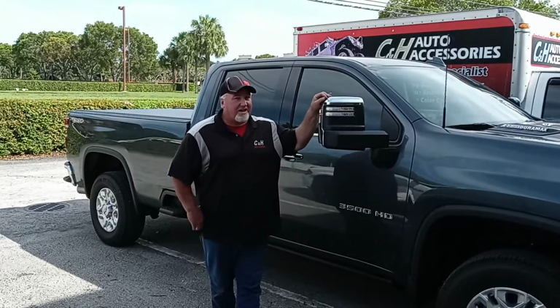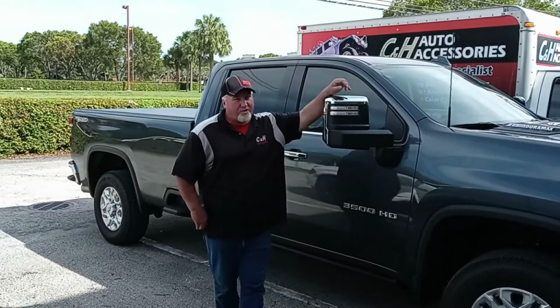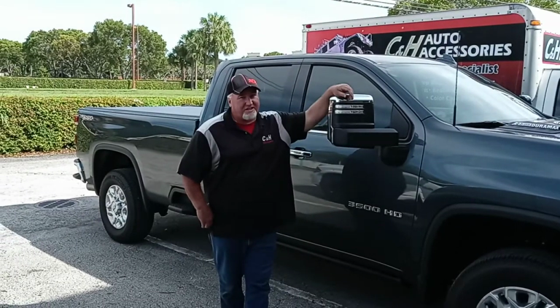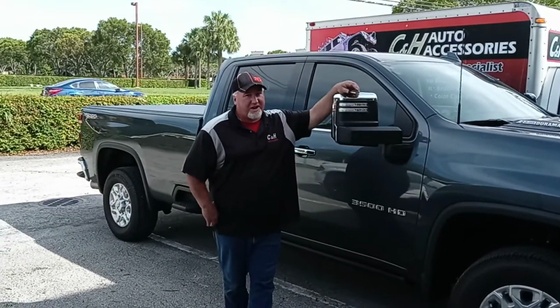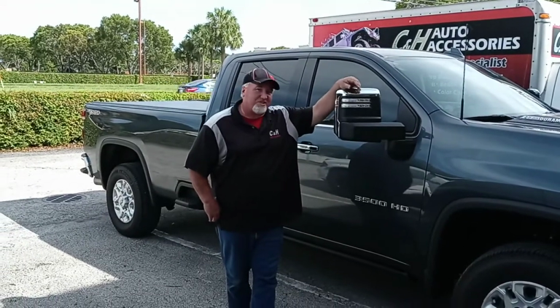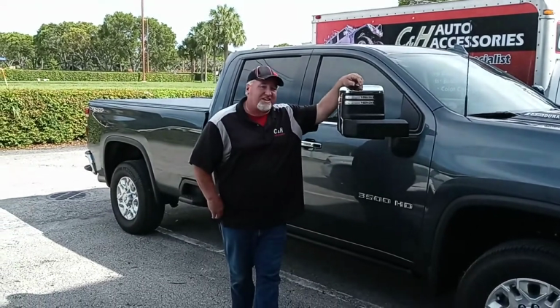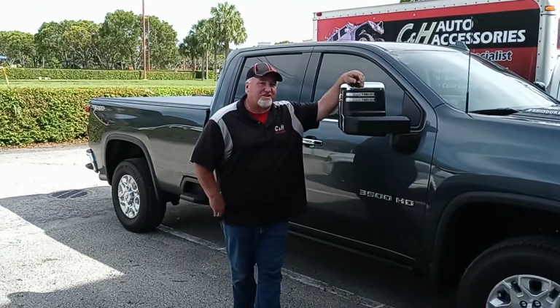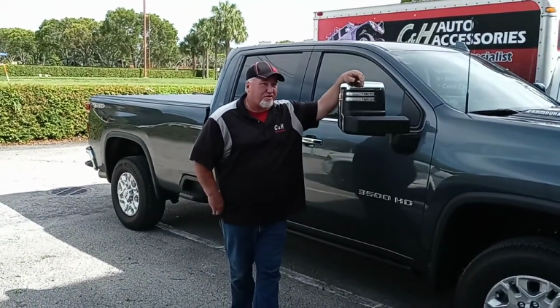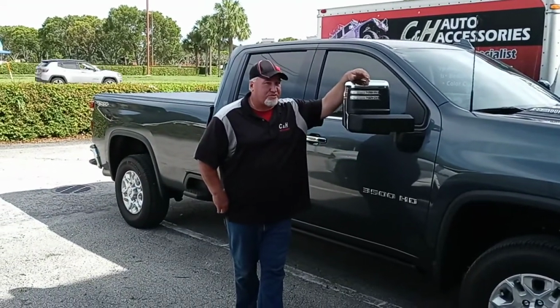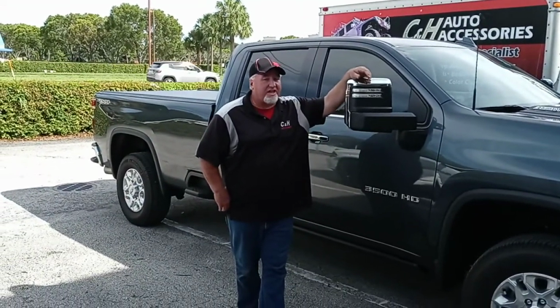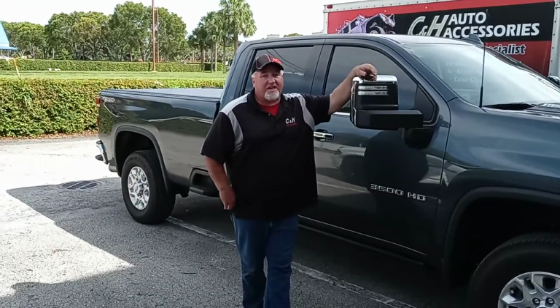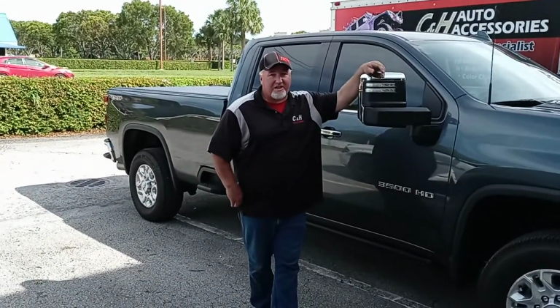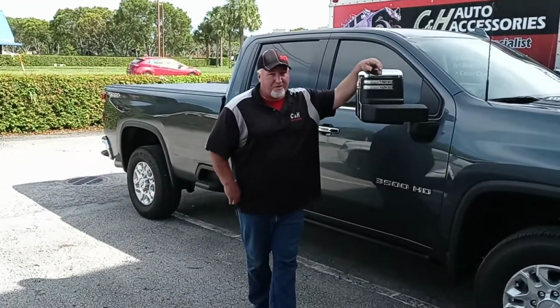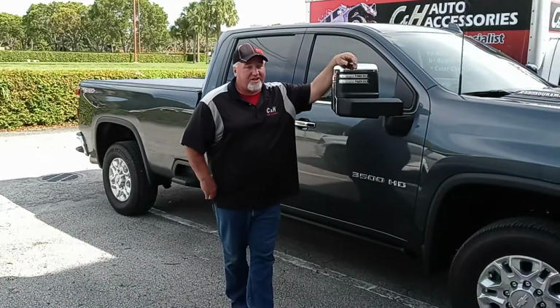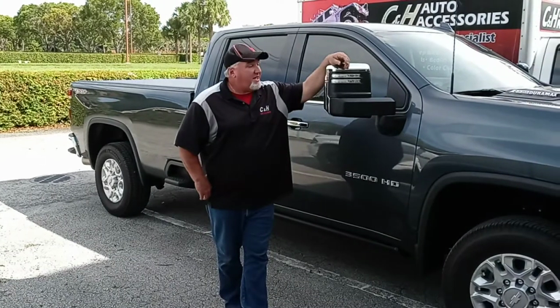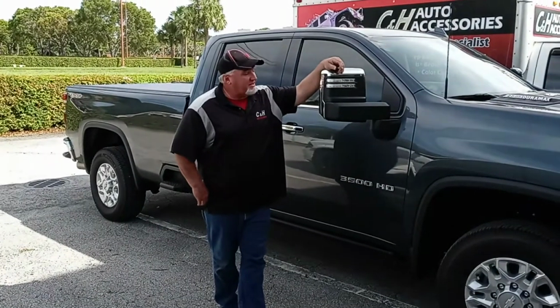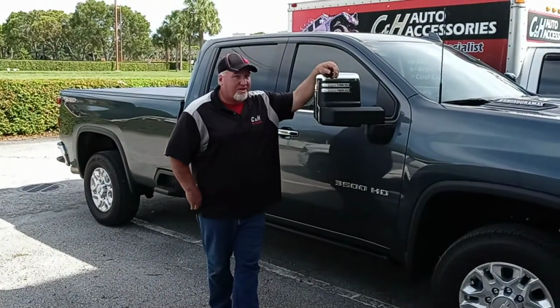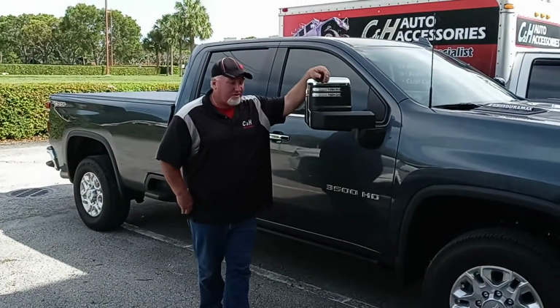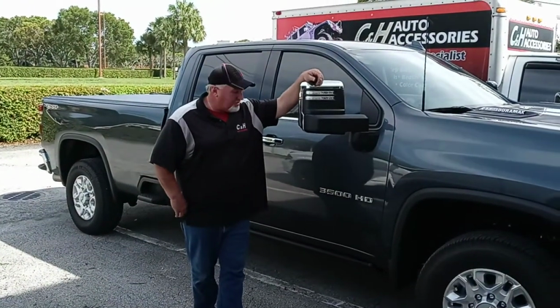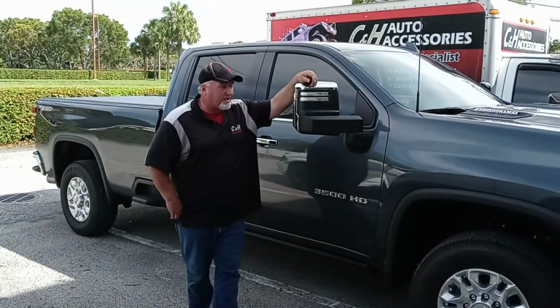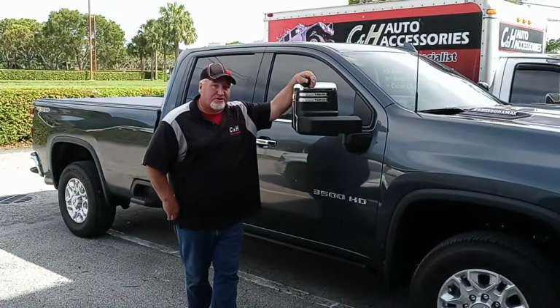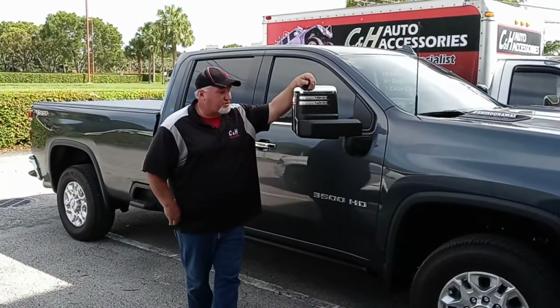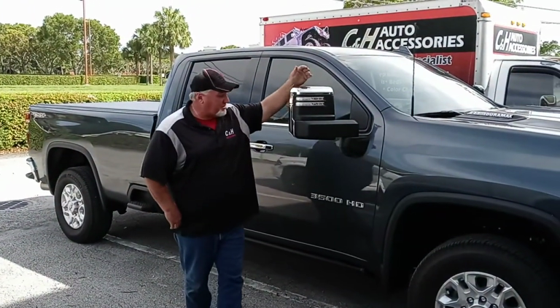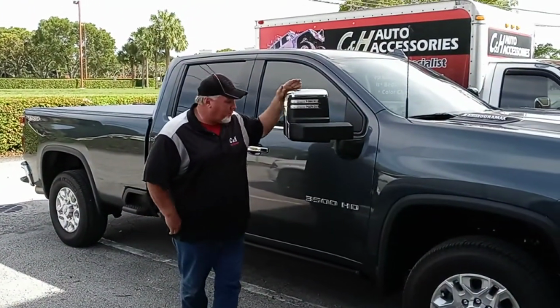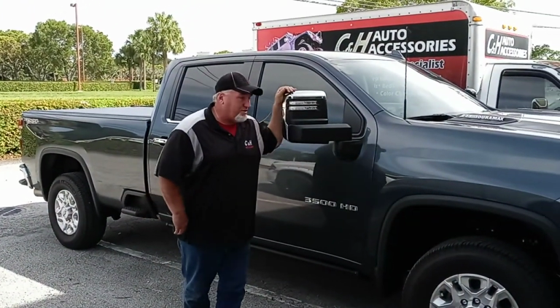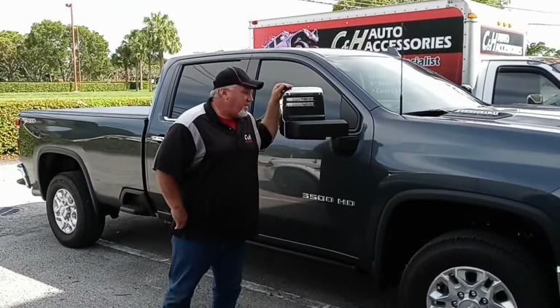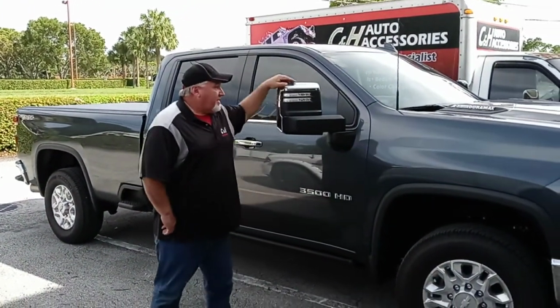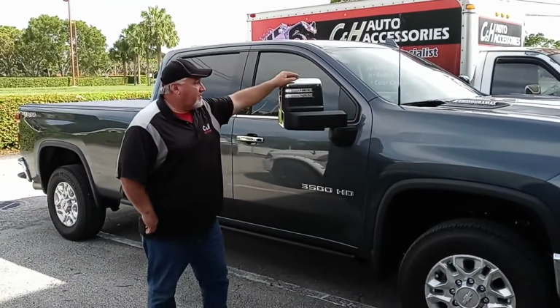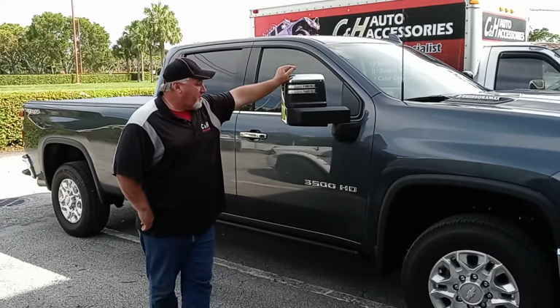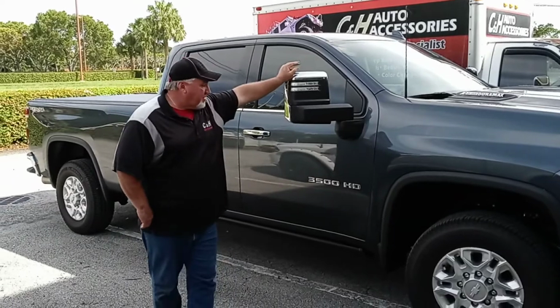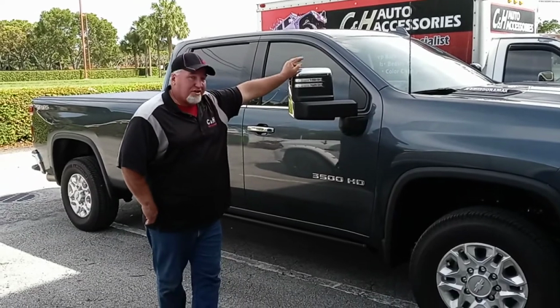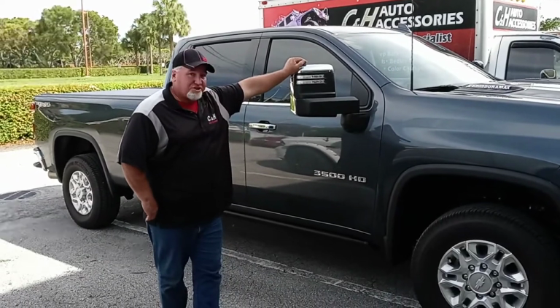Hi, I'm Chris and I'm with CNH Auto Accessories in Margate, Florida. Today I want to talk to you about two things we installed on this brand new Duramax 3500 HD.